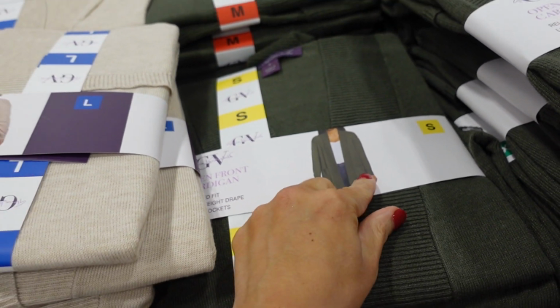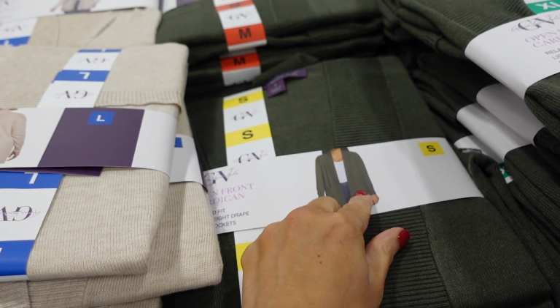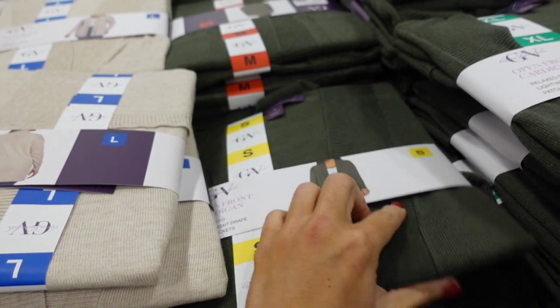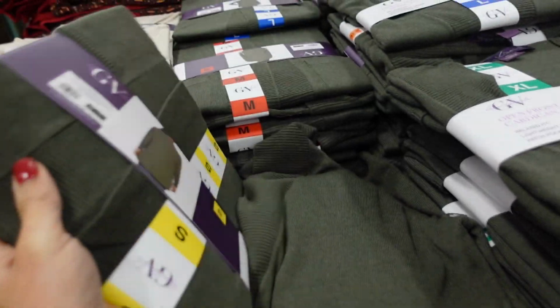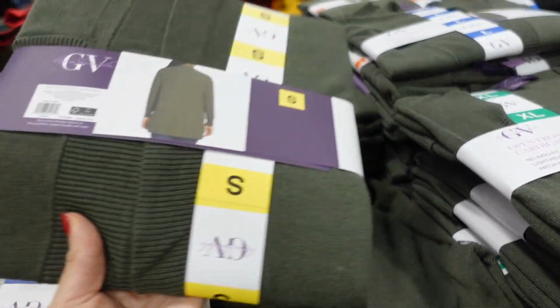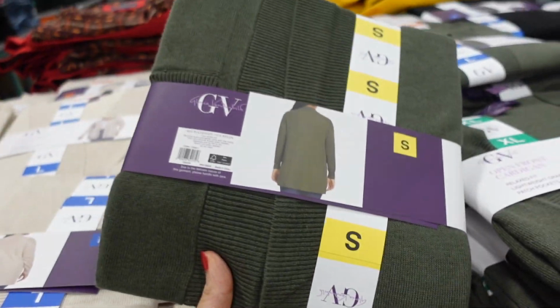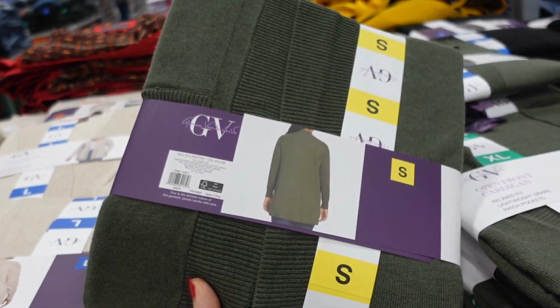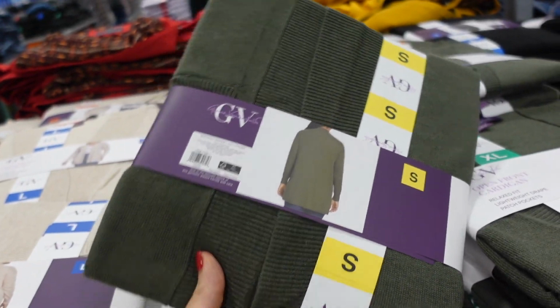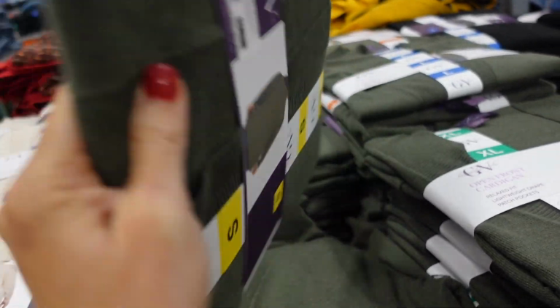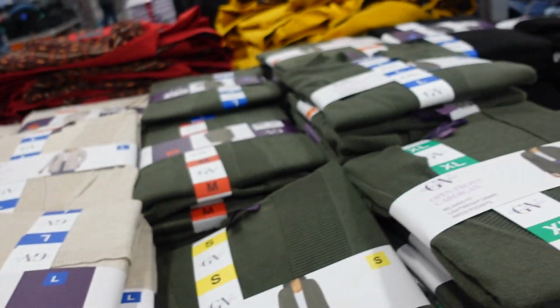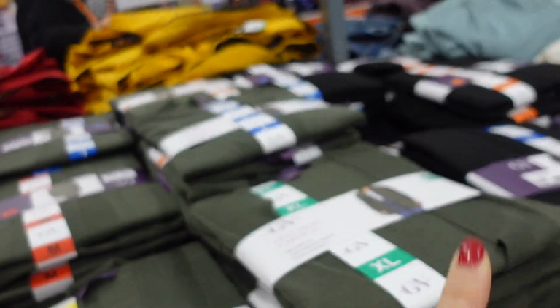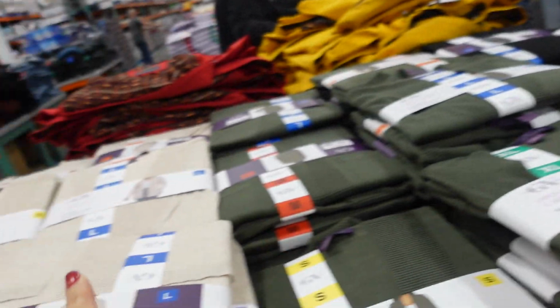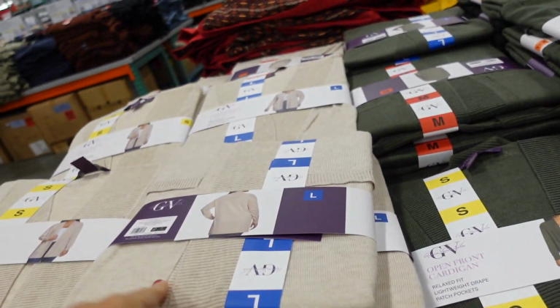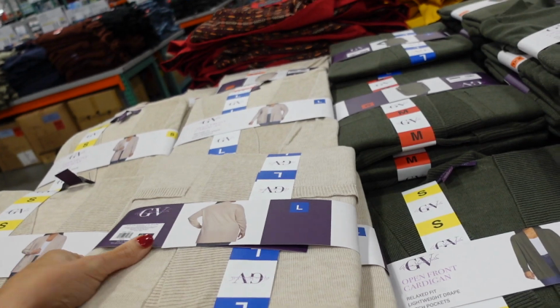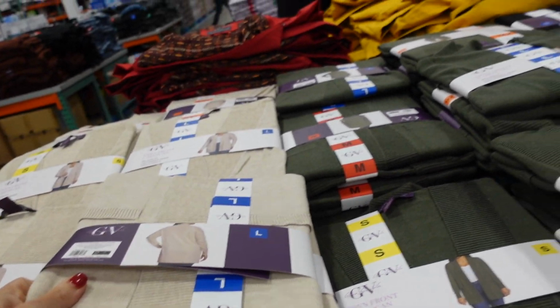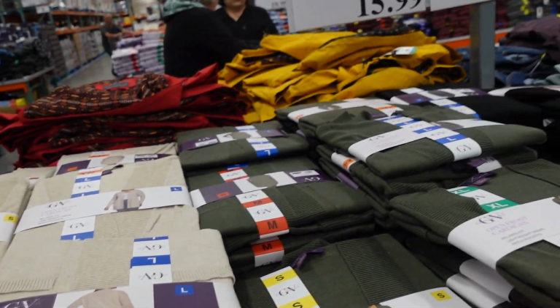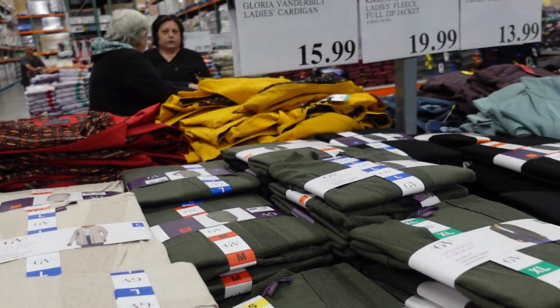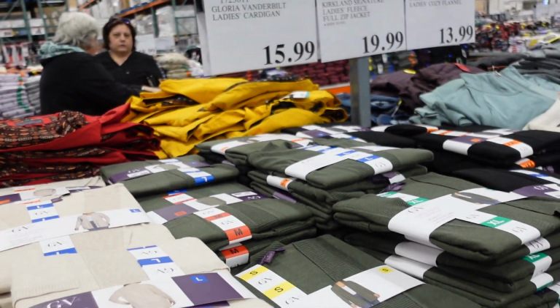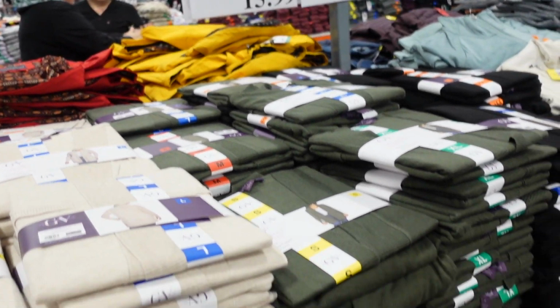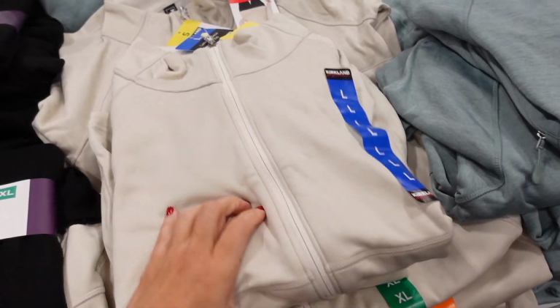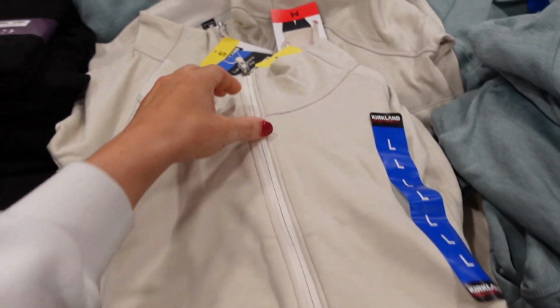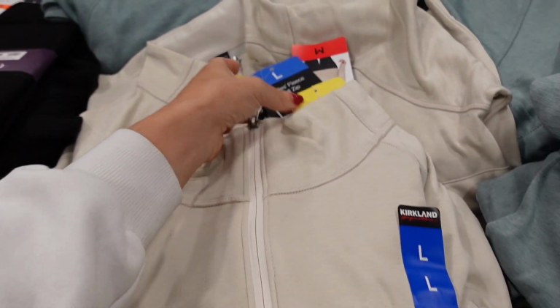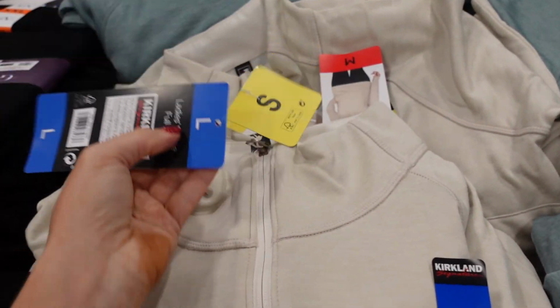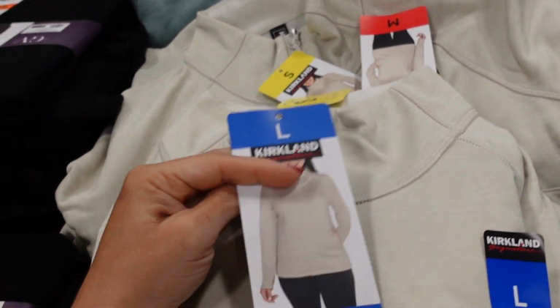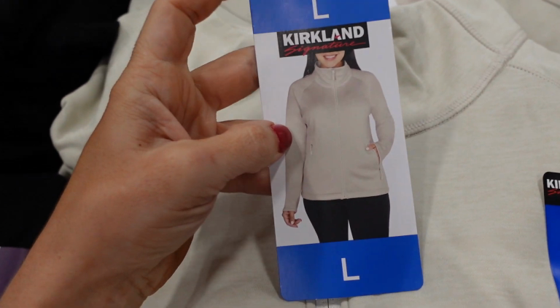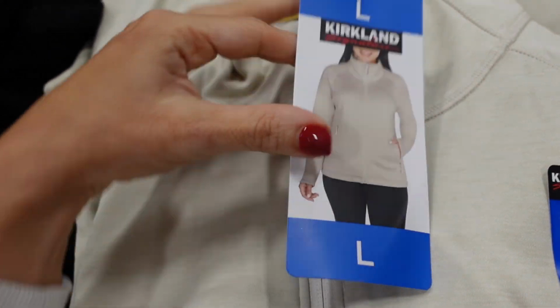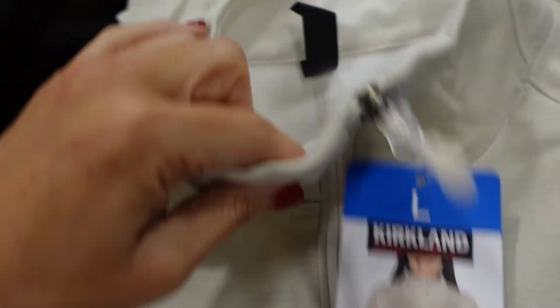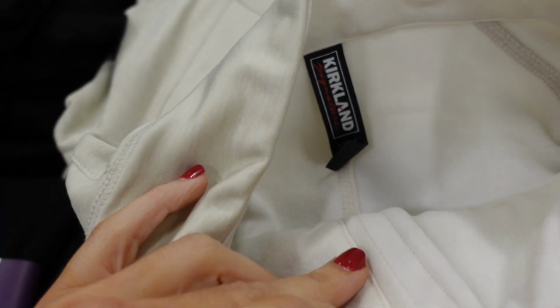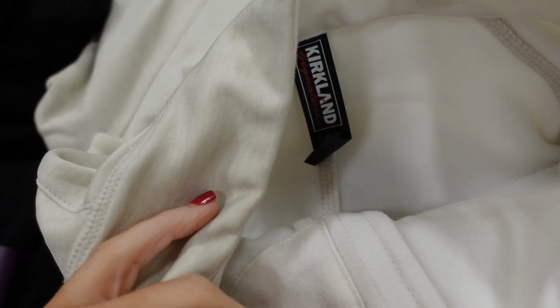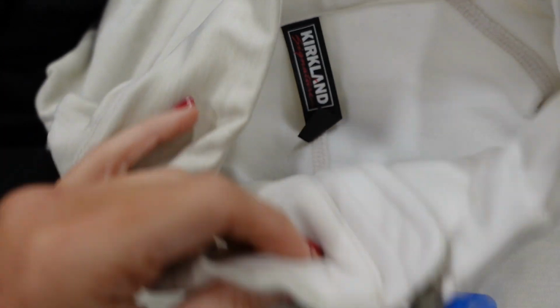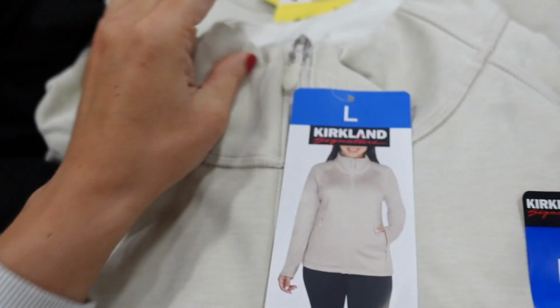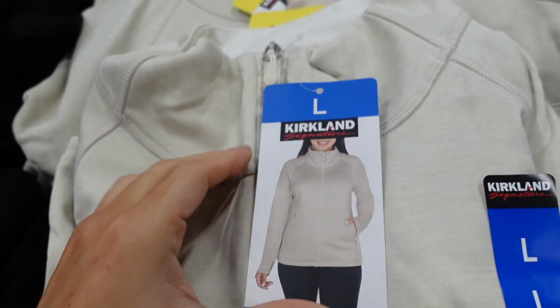Open front cardigans from Gloria Vanderbilt have really good length, two front pockets, ribbed wrists, and coverage in the back. Available in green, black, and beige. These are $15.99.